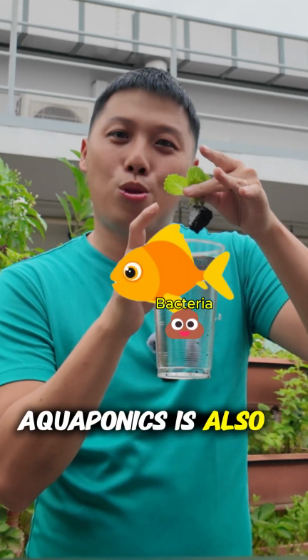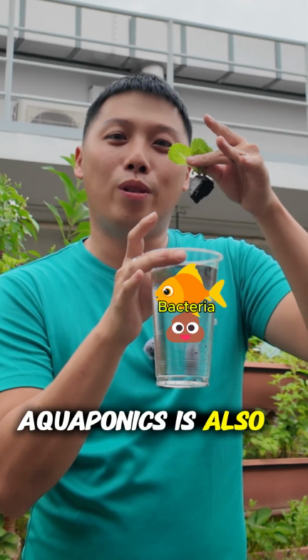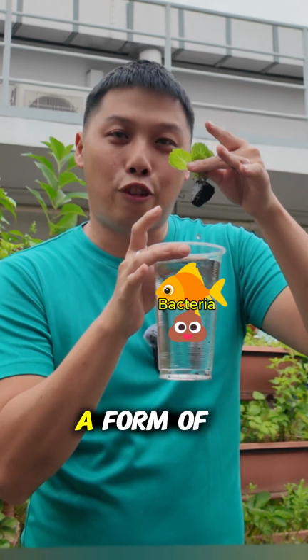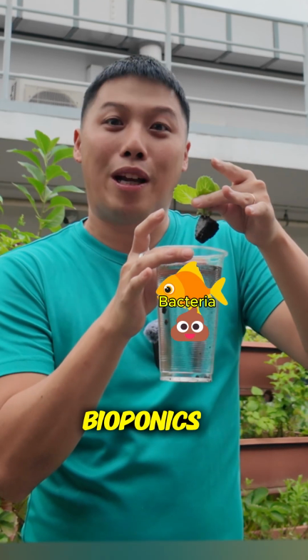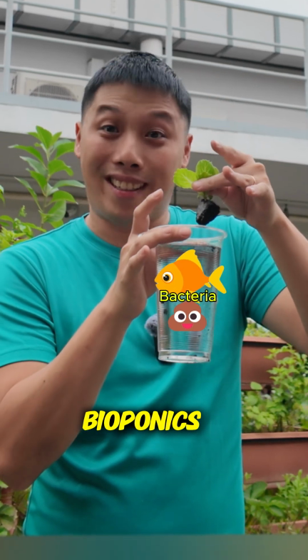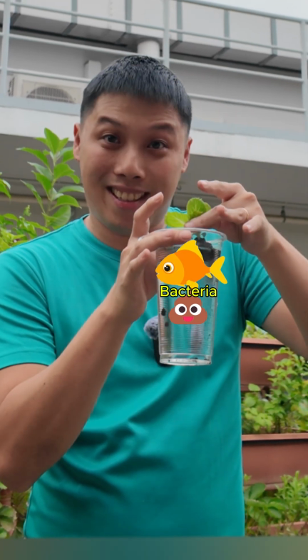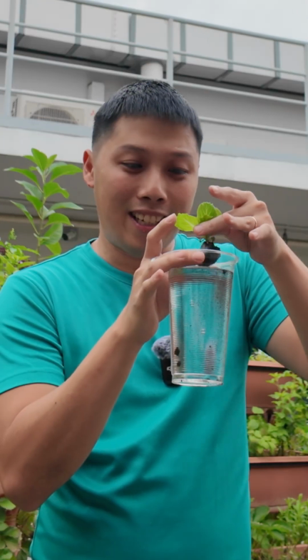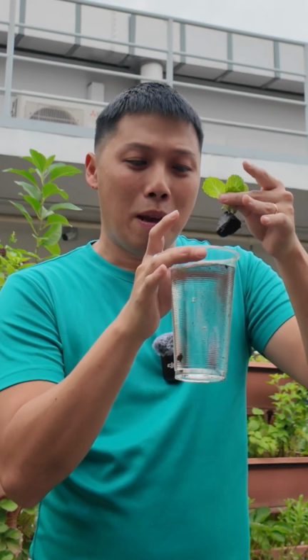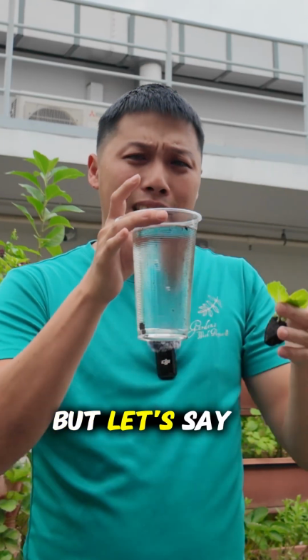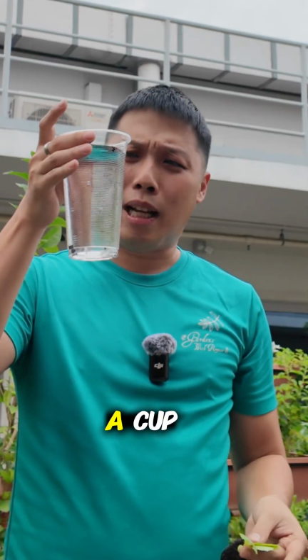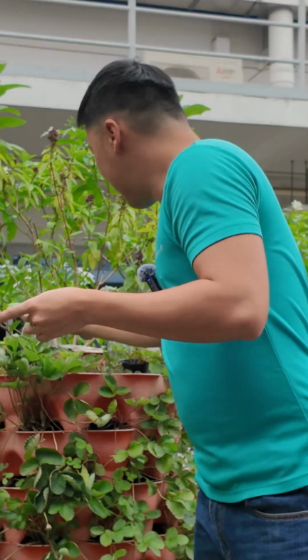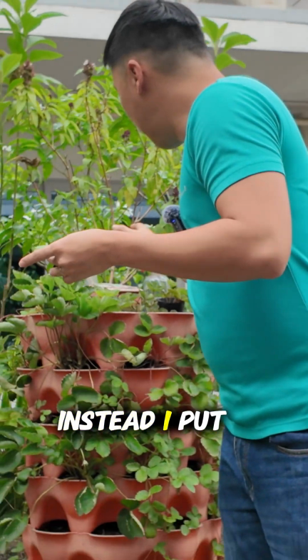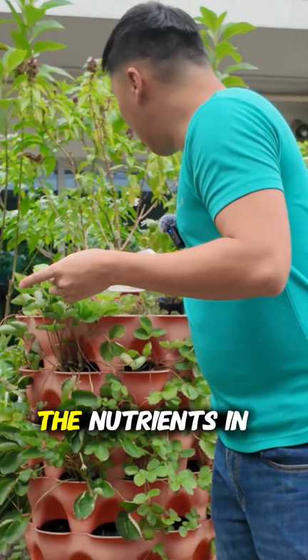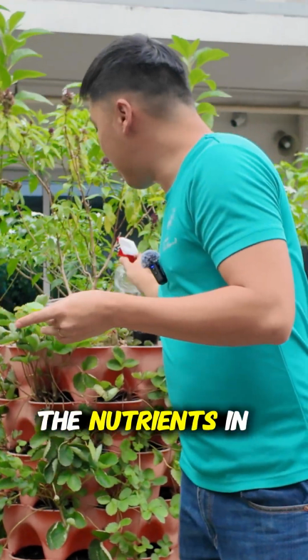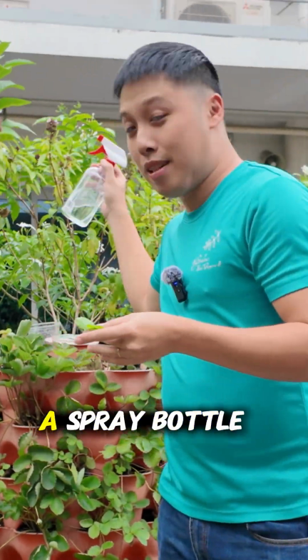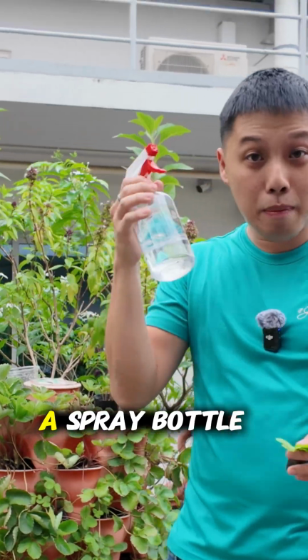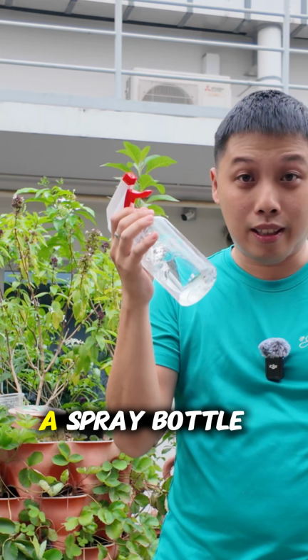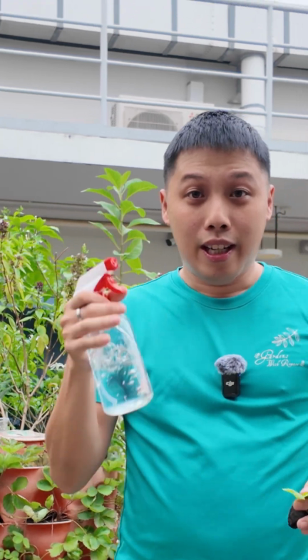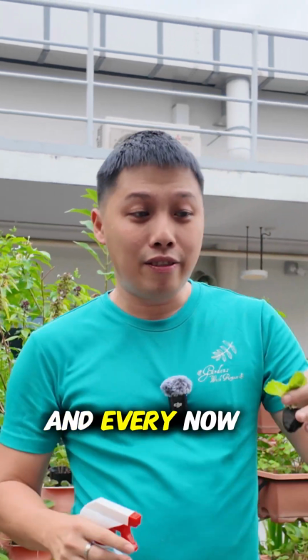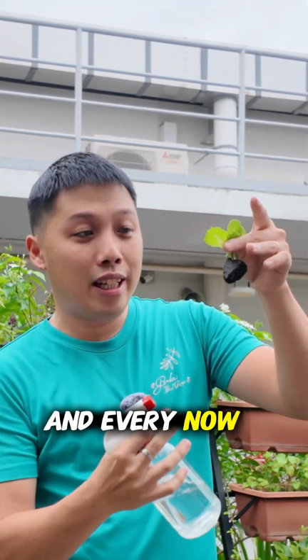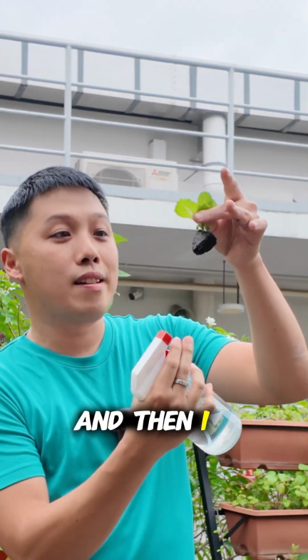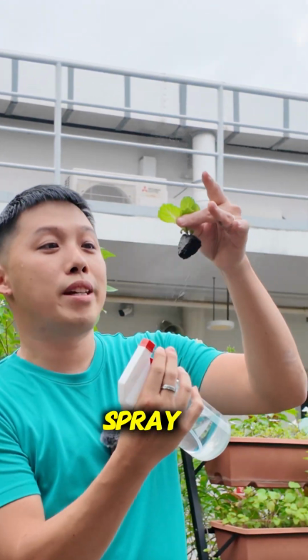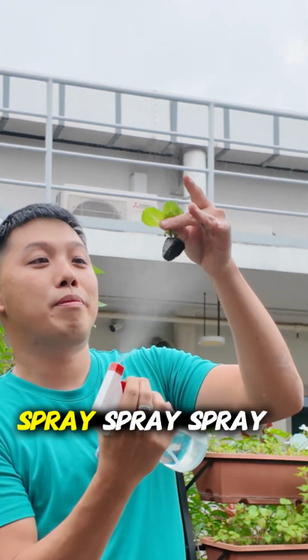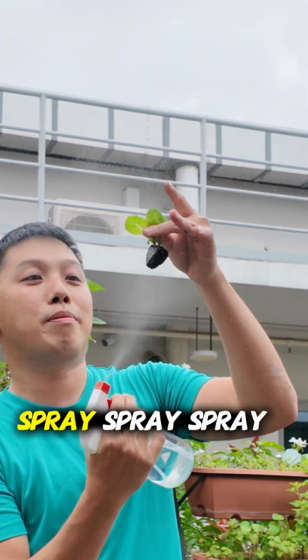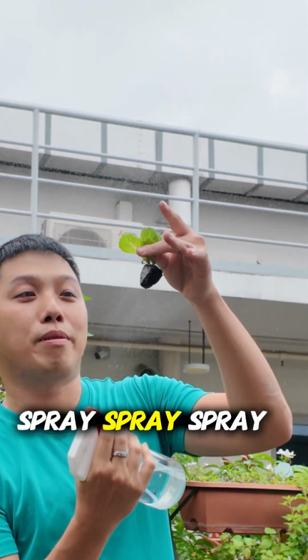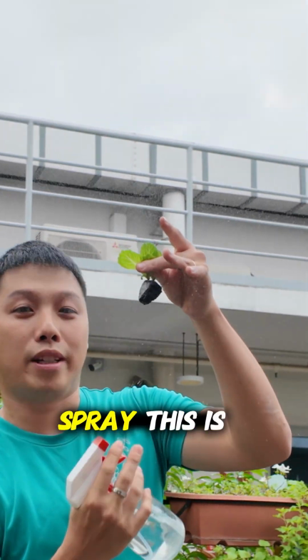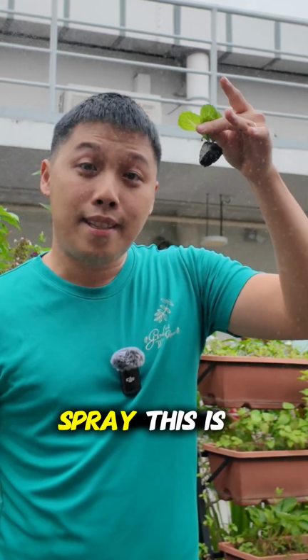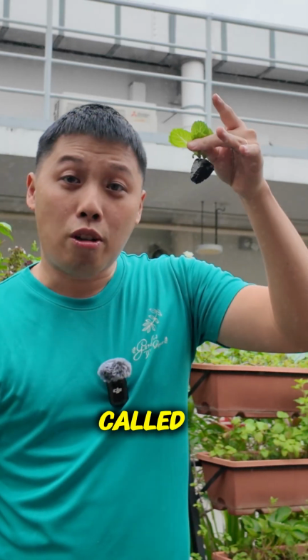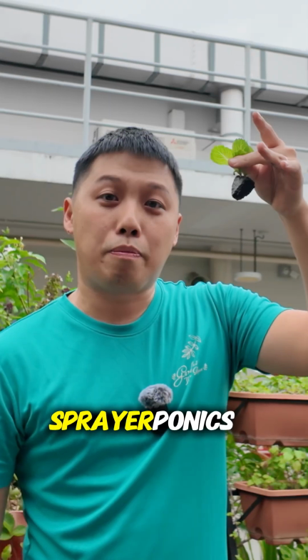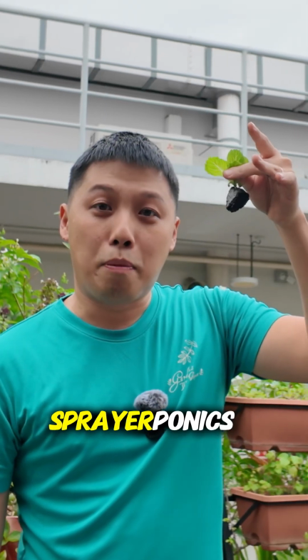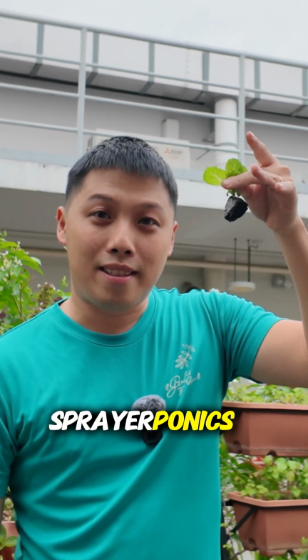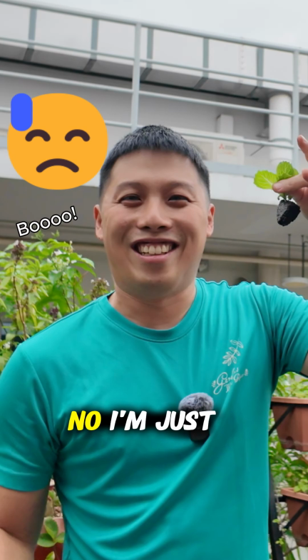But let's say I don't want a cup. Instead, I put the nutrients in a spray bottle and every now and then I spray, spray, spray, spray. This is called aeroponics.